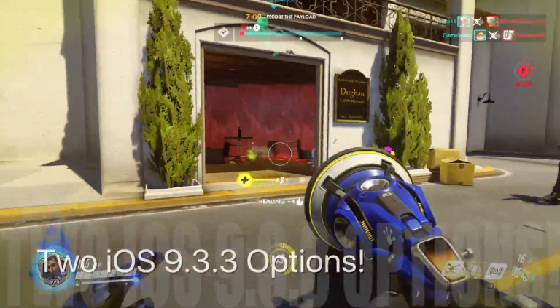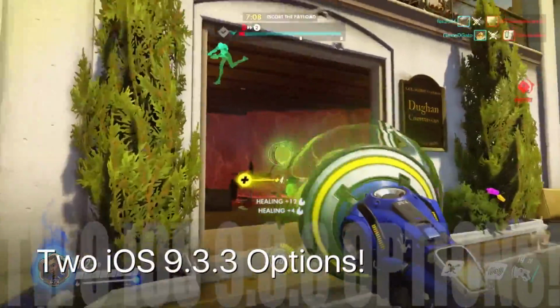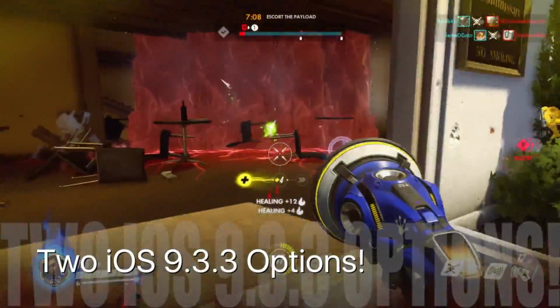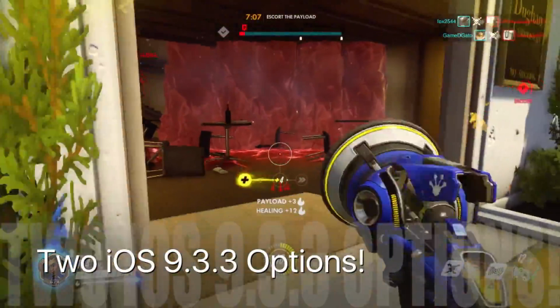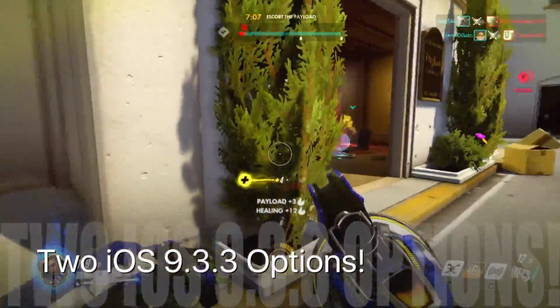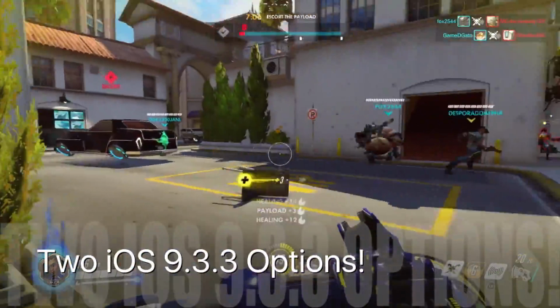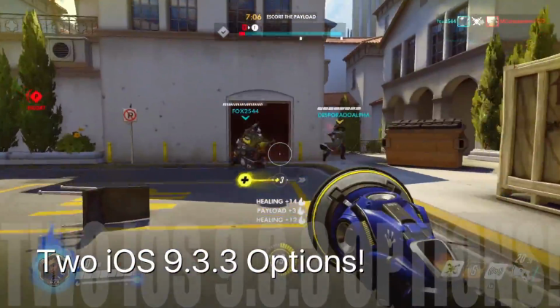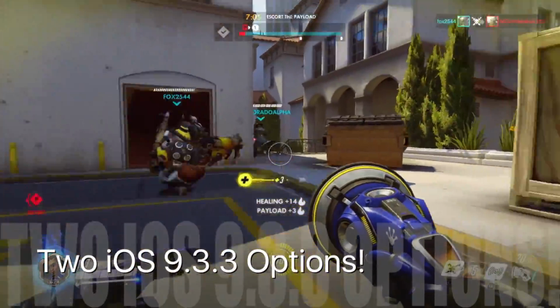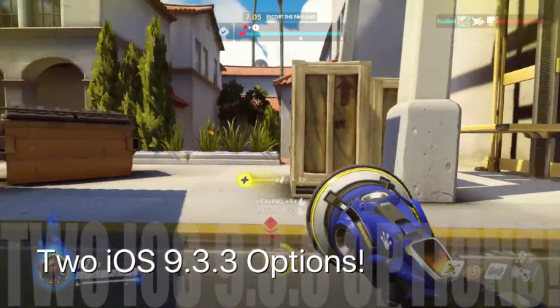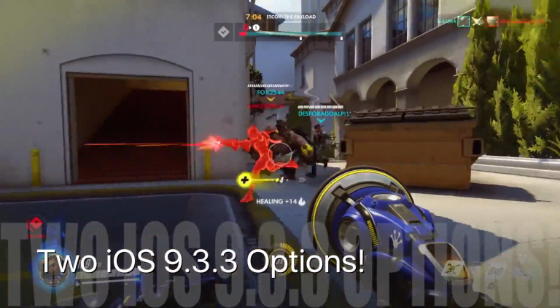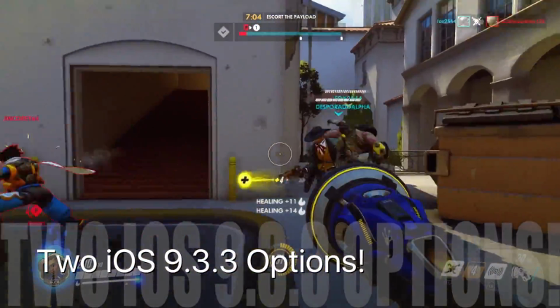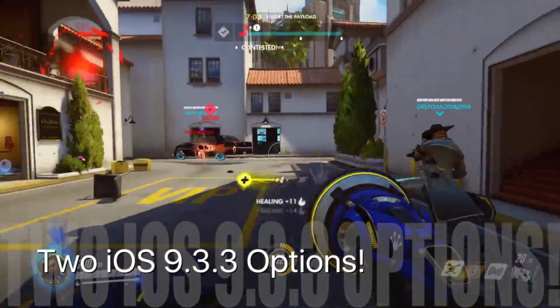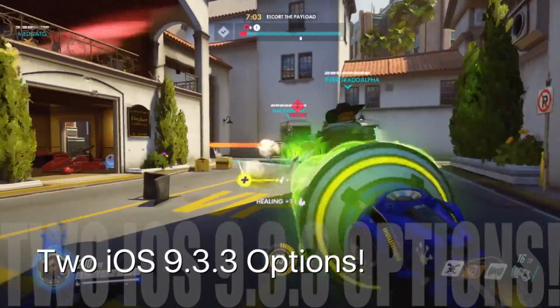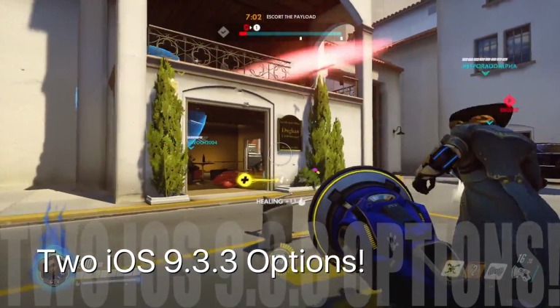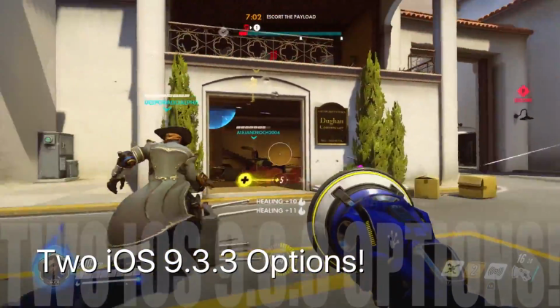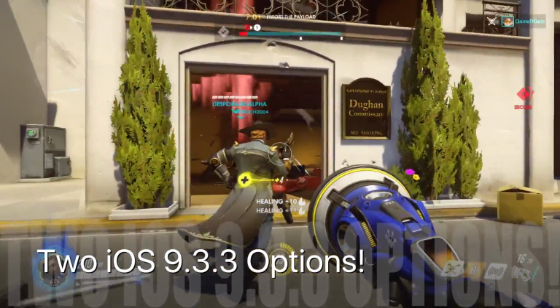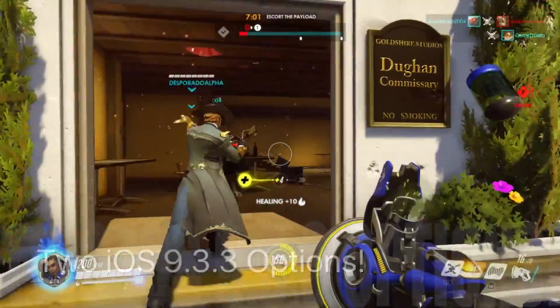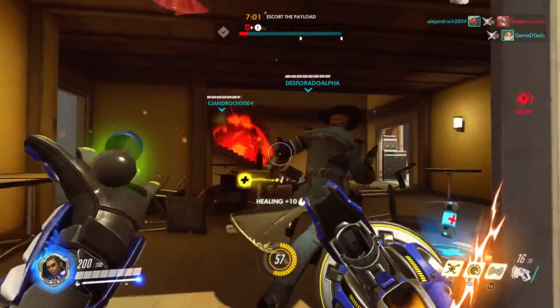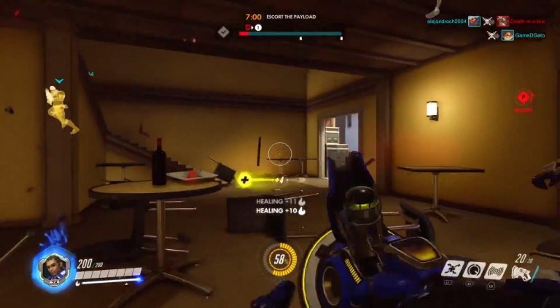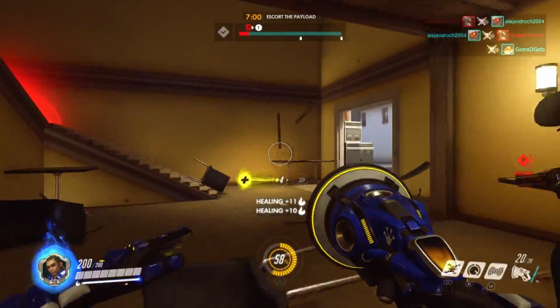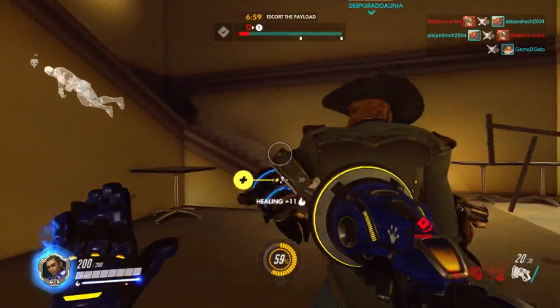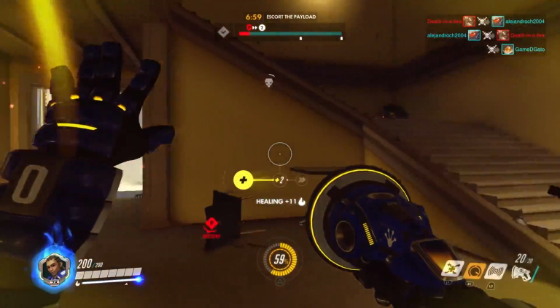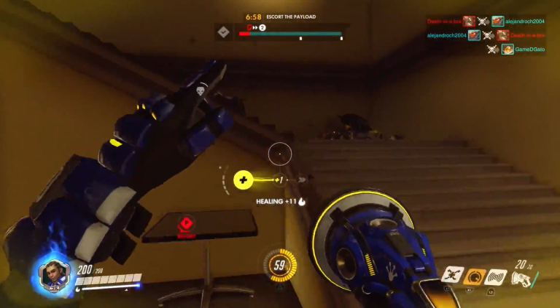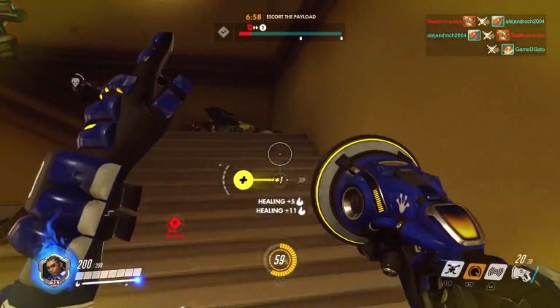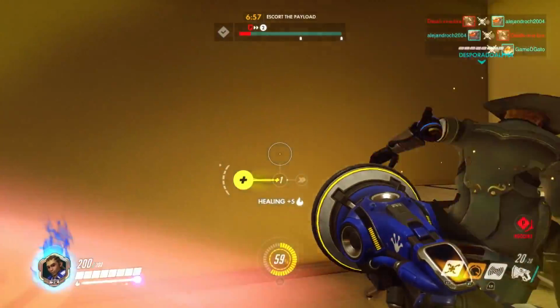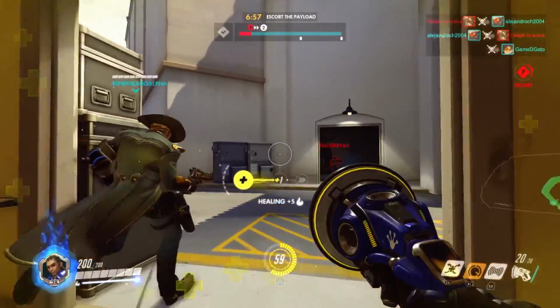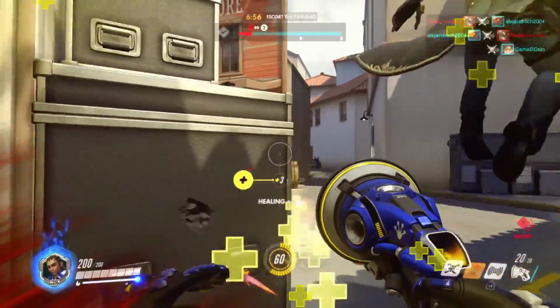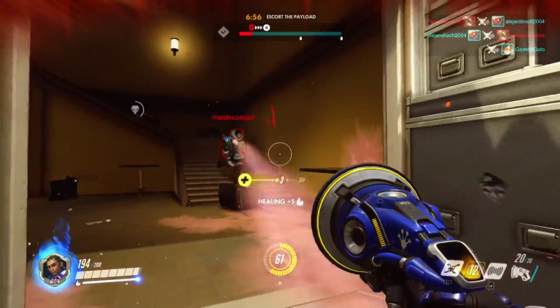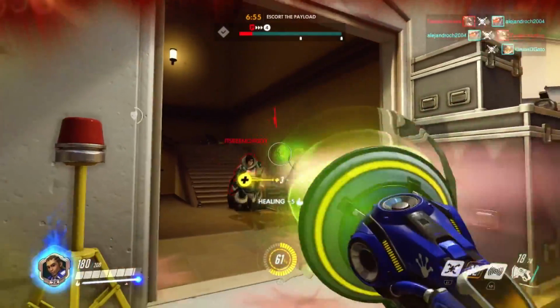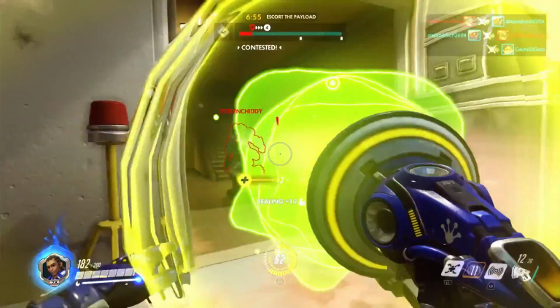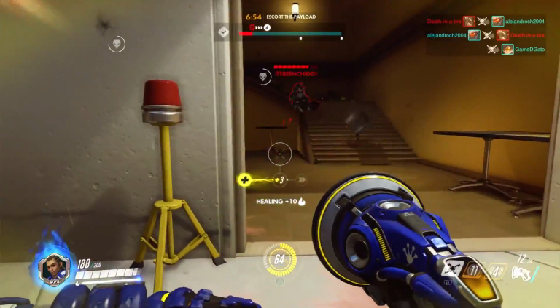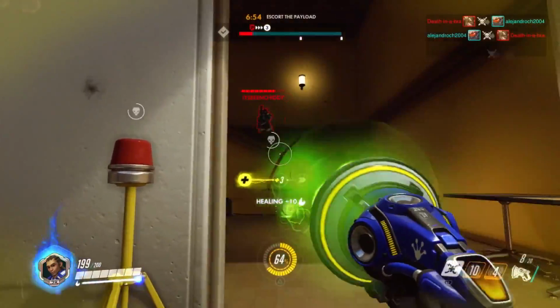So at this point, considering 9.3.3's rather lackluster changelog, I think there are really two options. I want you guys to vote on which one you think is actually the case down below in the comment section. I will have two comments posted there — just be sure to rate up whichever one you're in favor of.